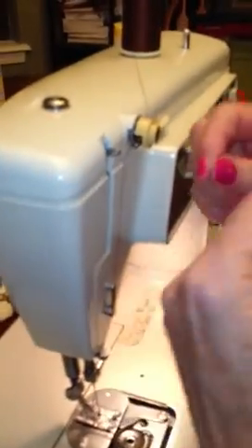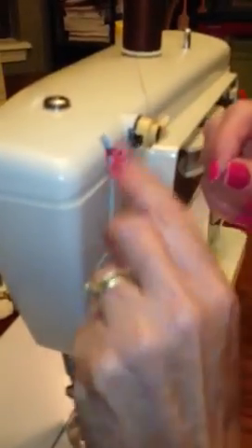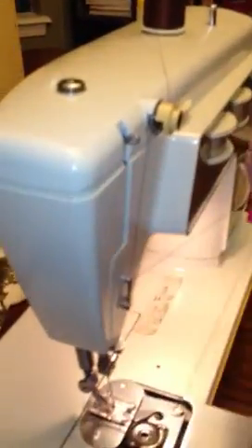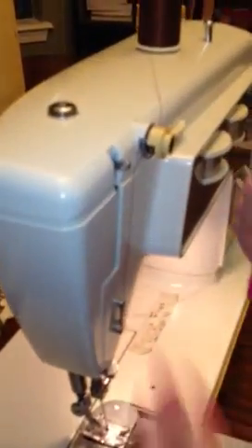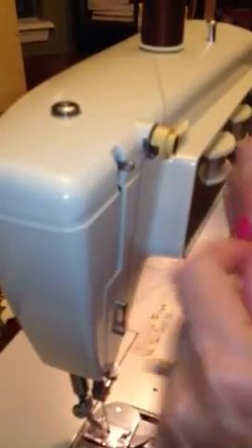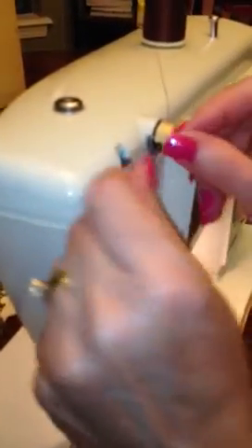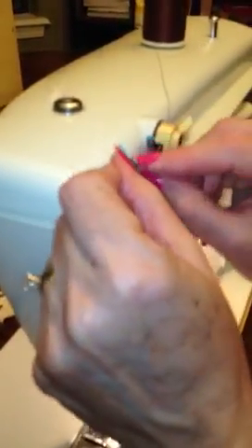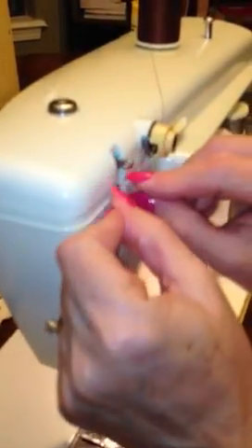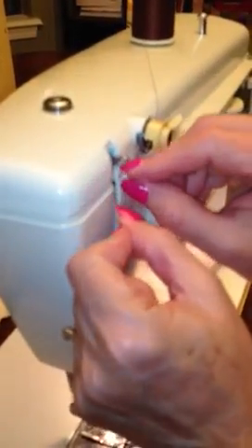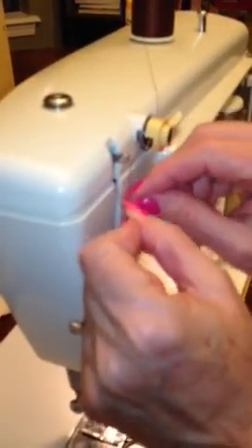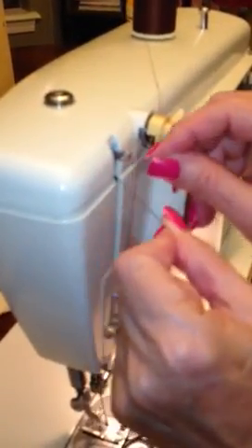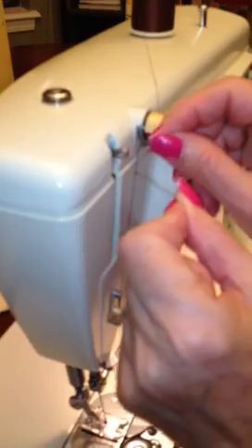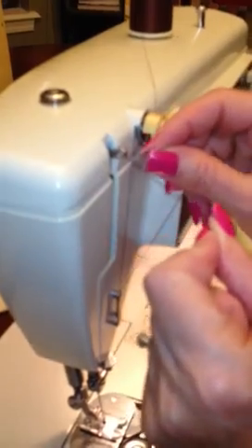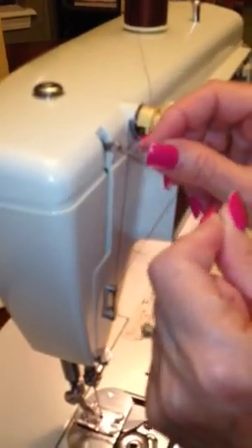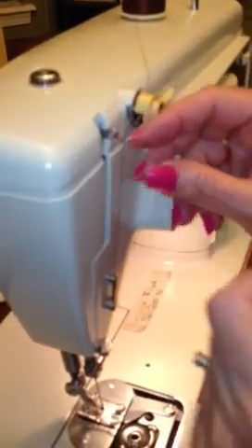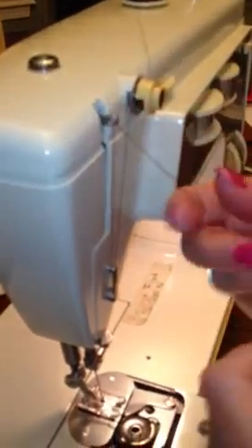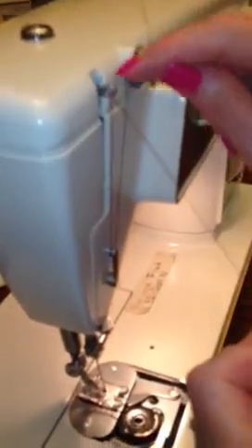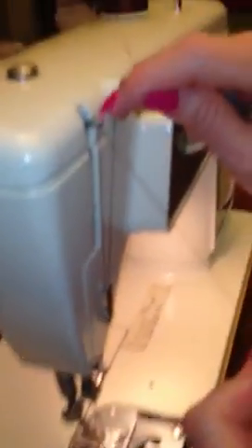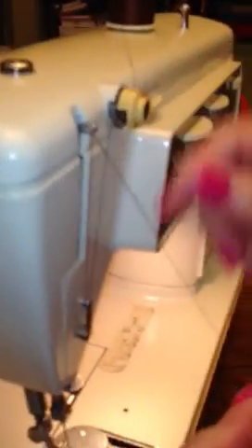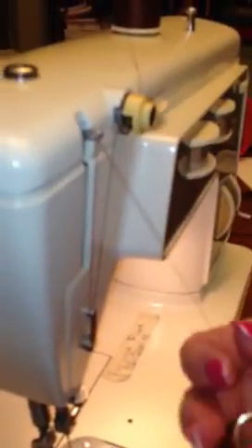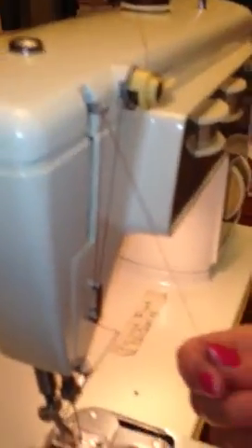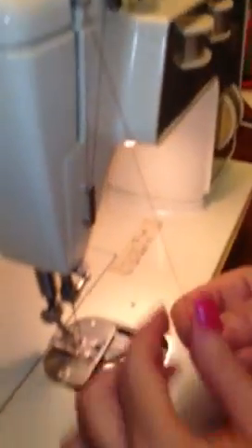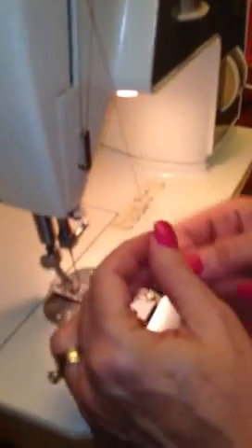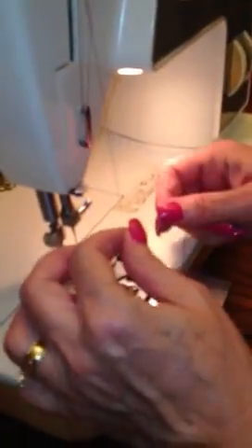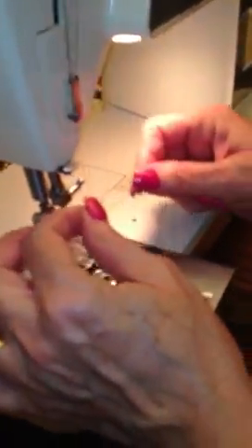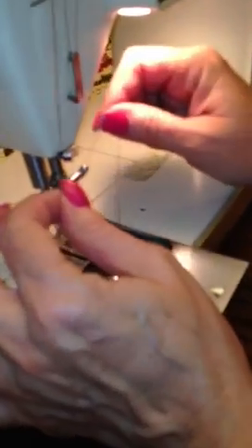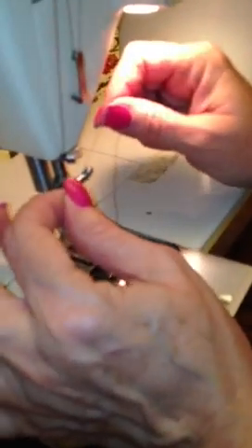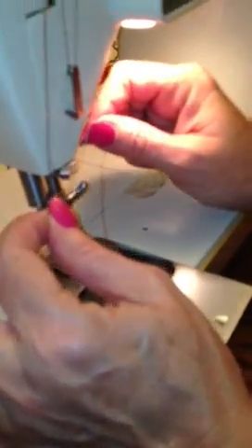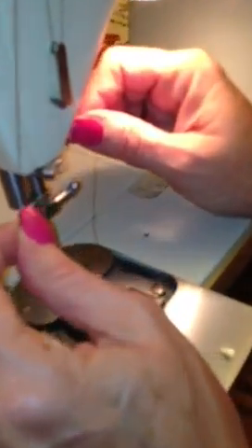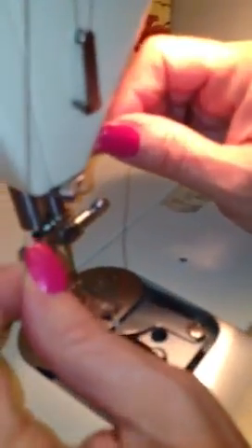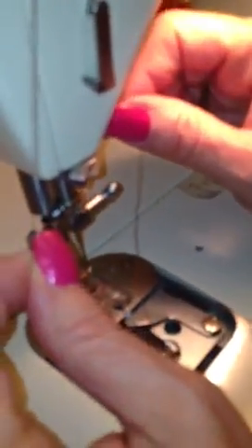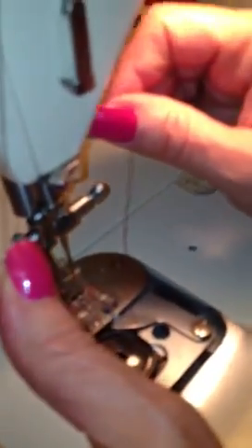And then, Lindsay suggested, this is like flossing your teeth. You go back behind and then come back in, and it goes into that loop. And then down, and it goes between these two bars.